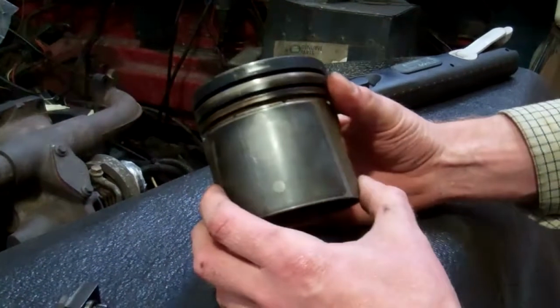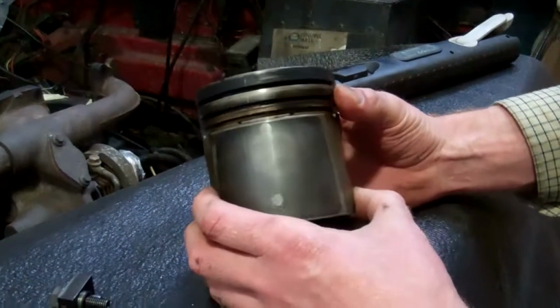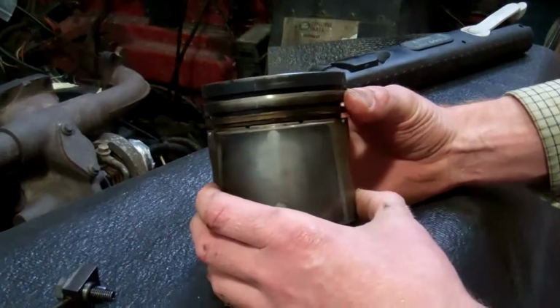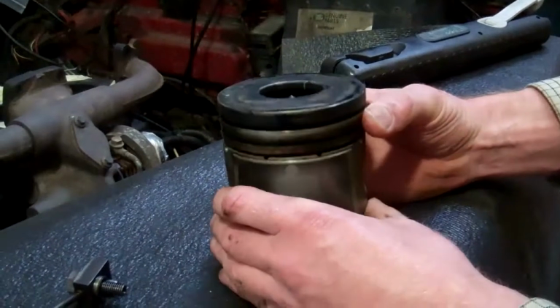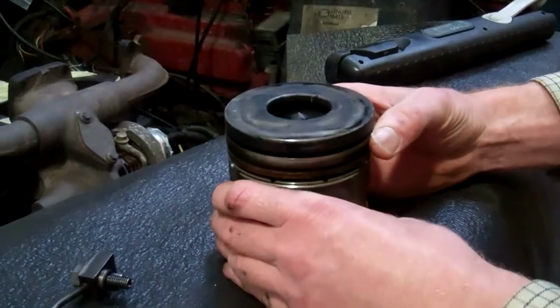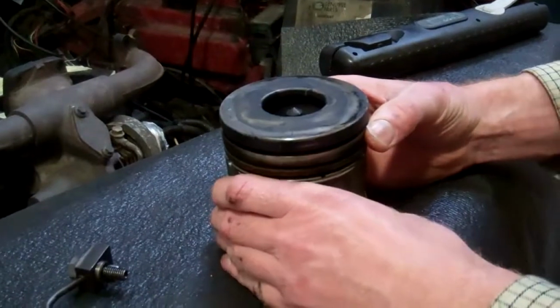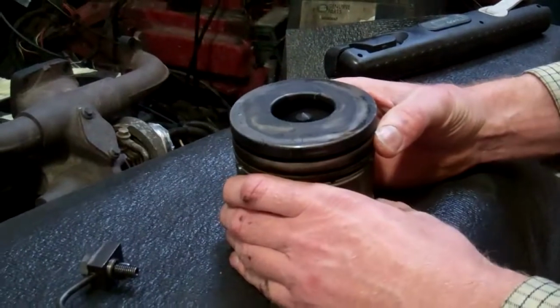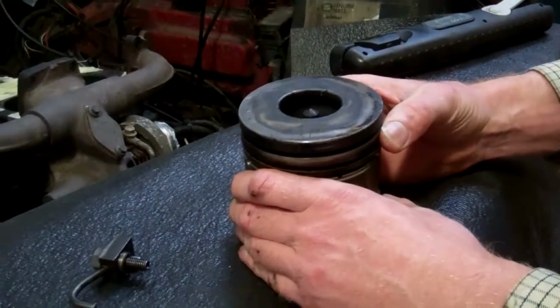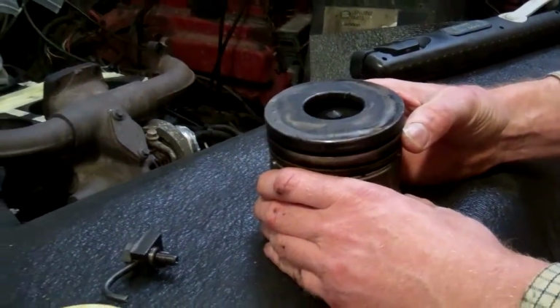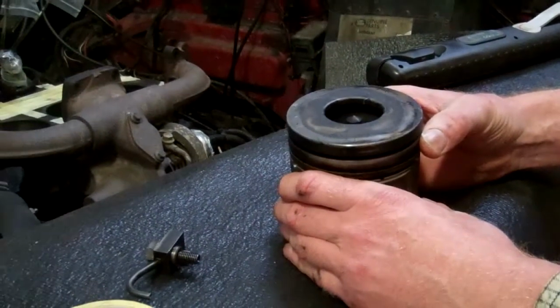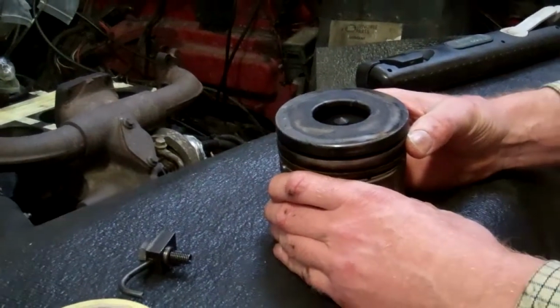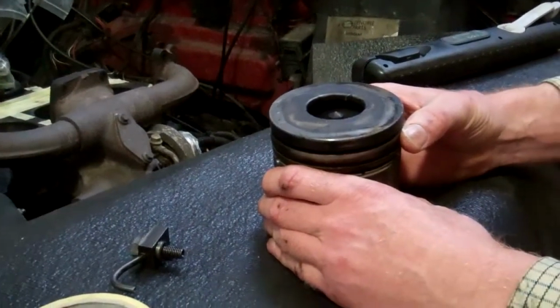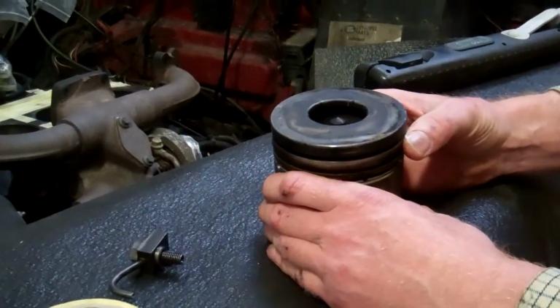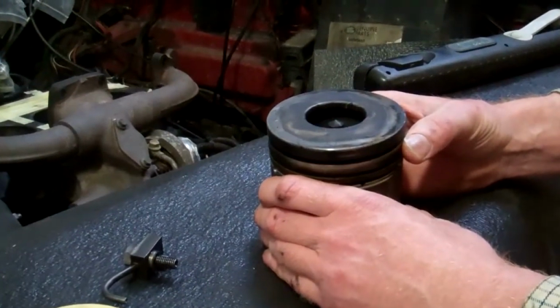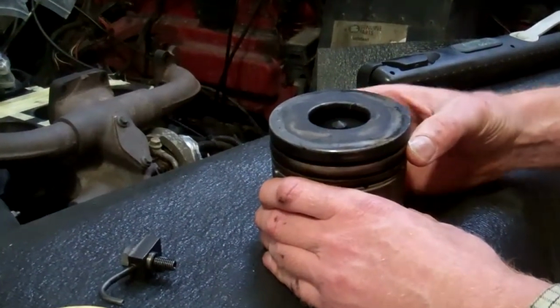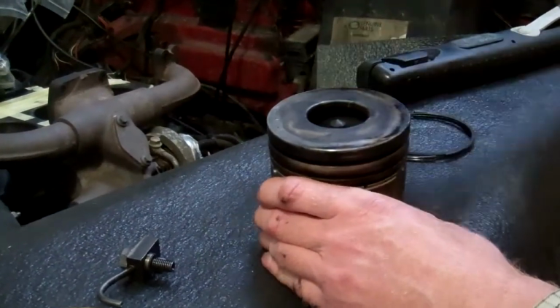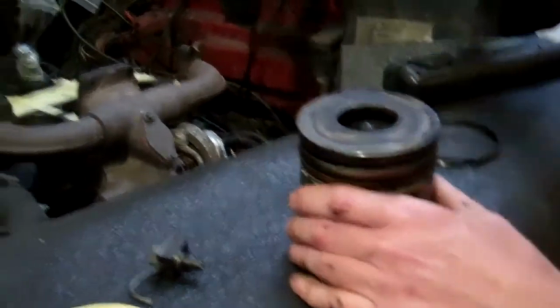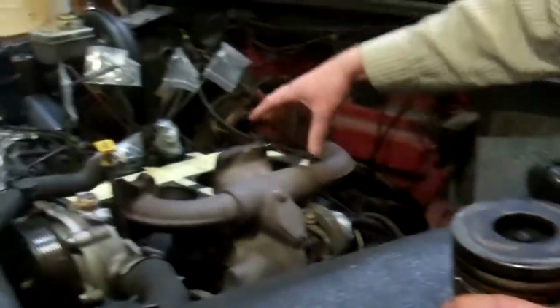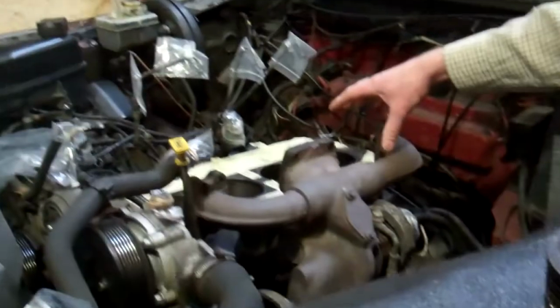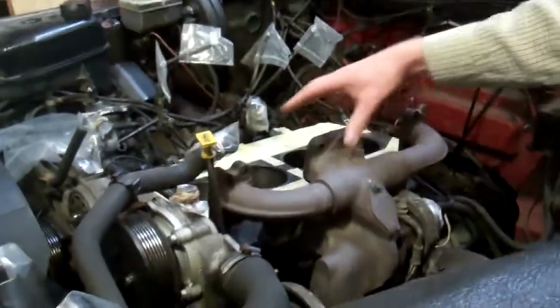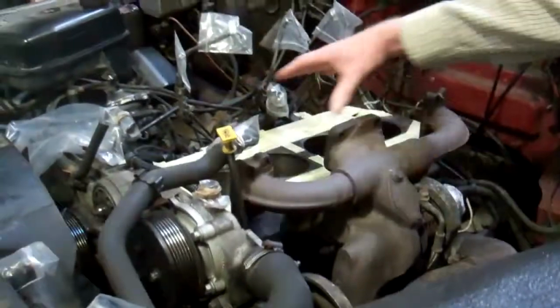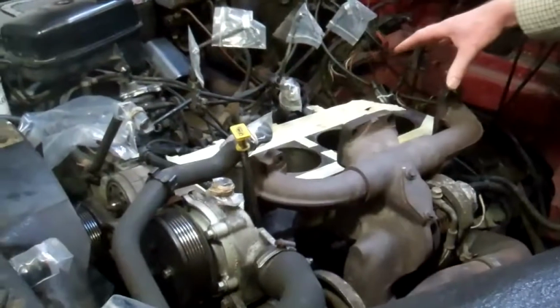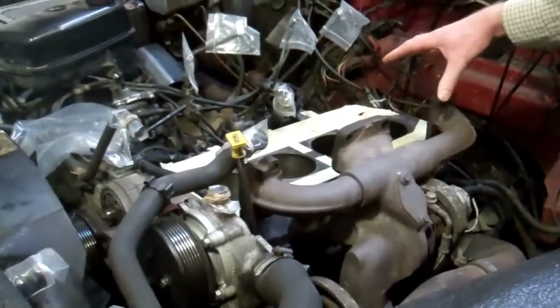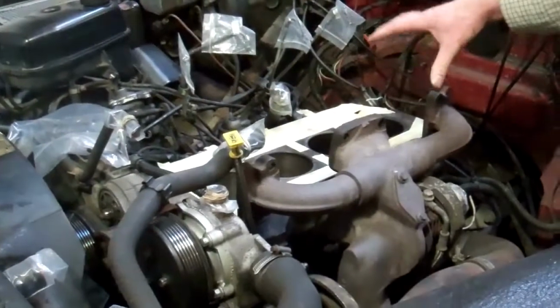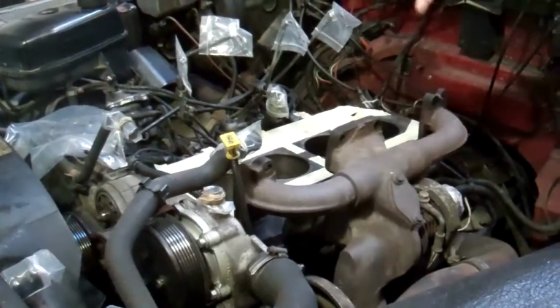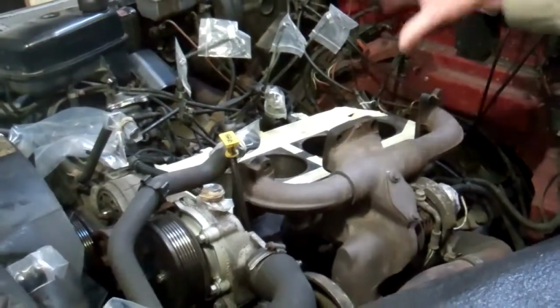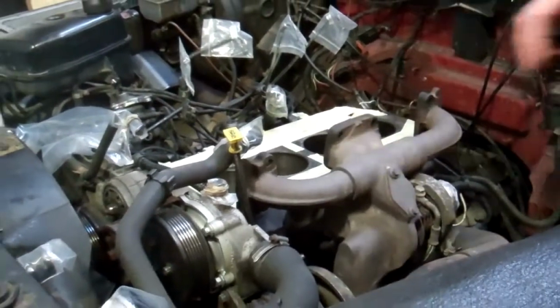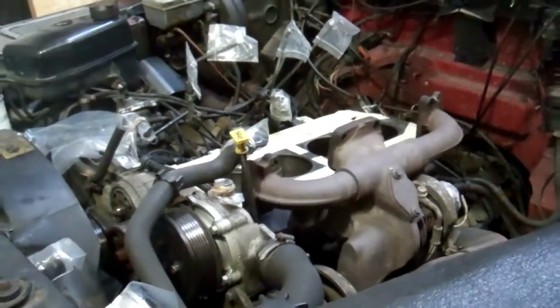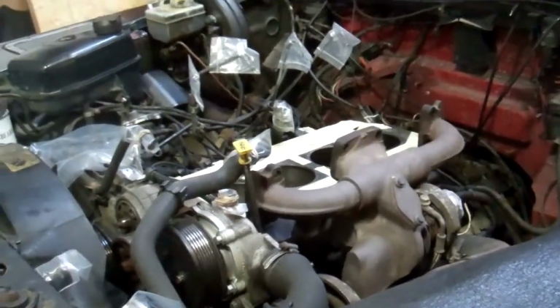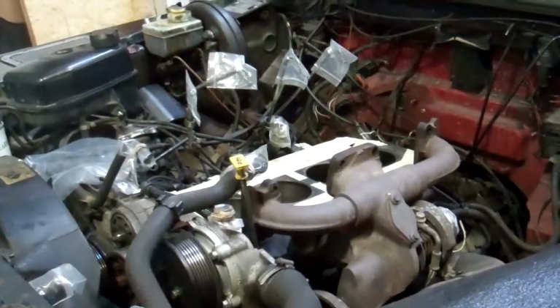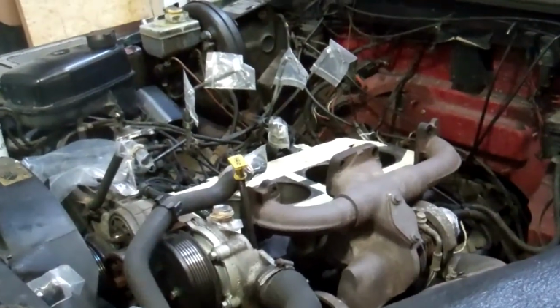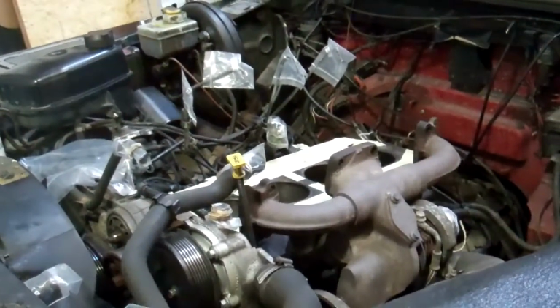So a little video today. We've bought ourselves a Defender that we're starting to work on, but the engine was a little bit noisy. As you can see in here, we've taken the cylinder head off, and we think we found why it was noisy.